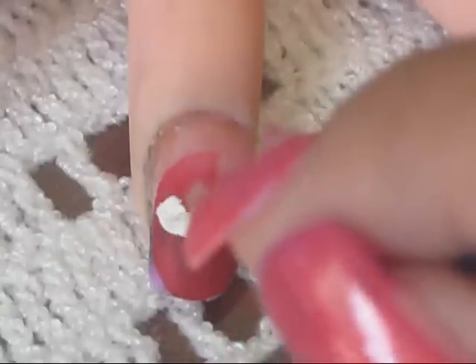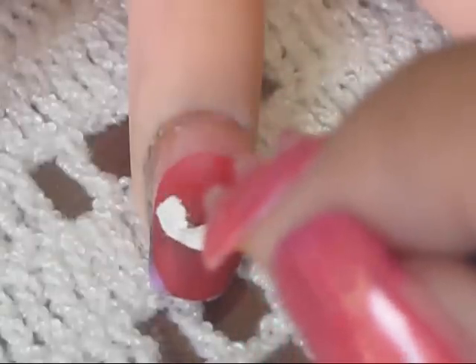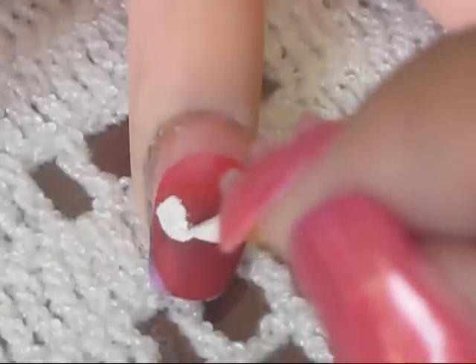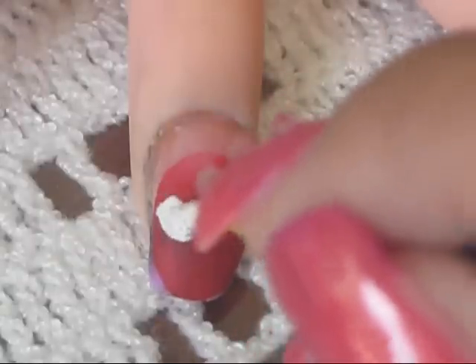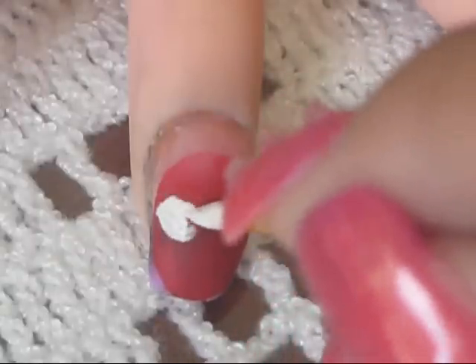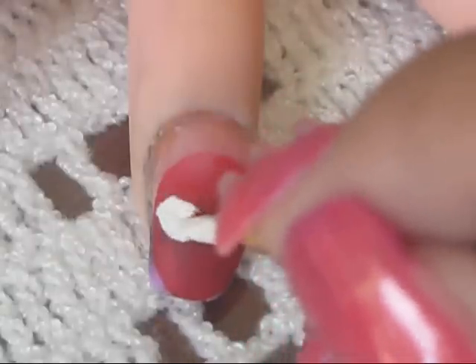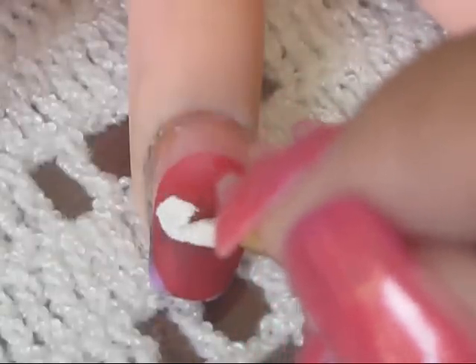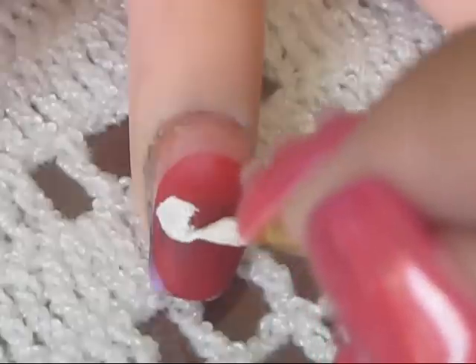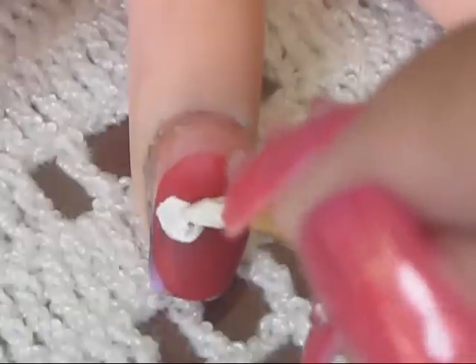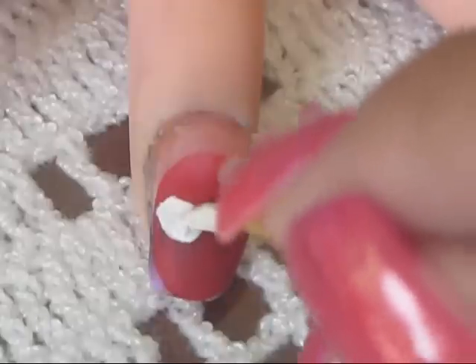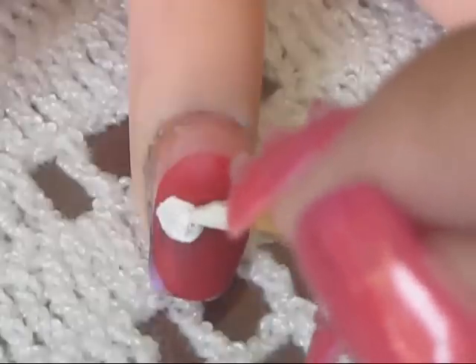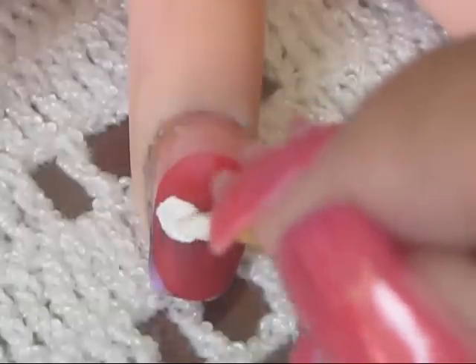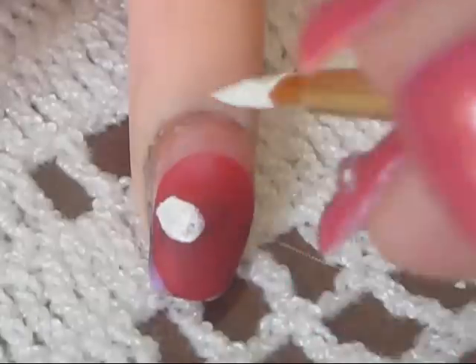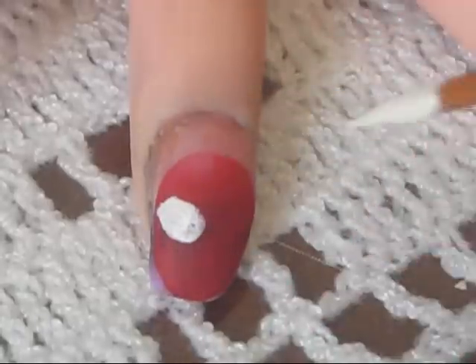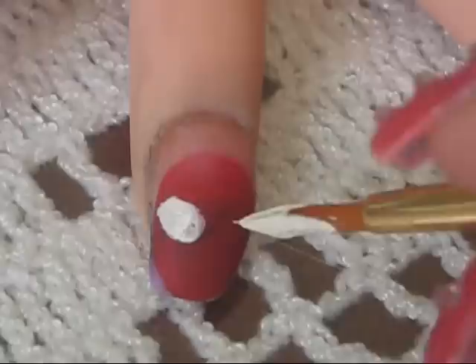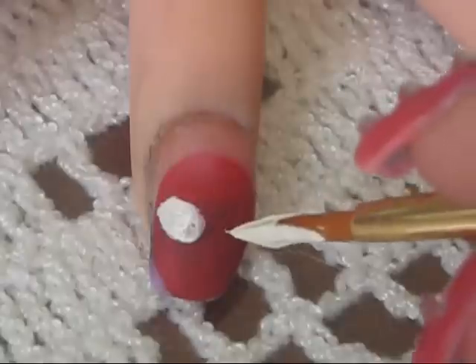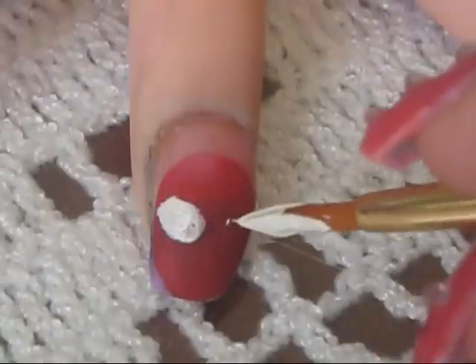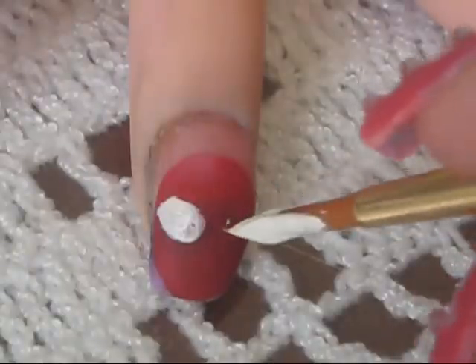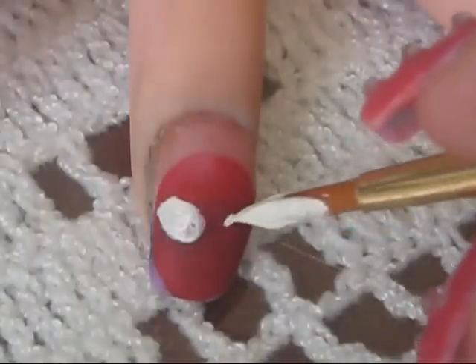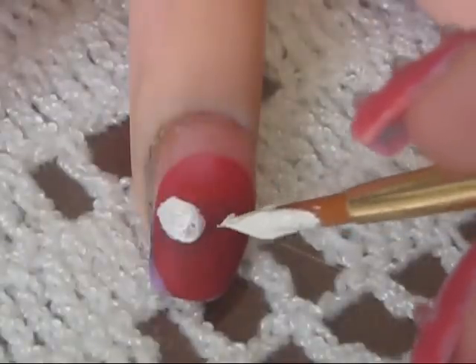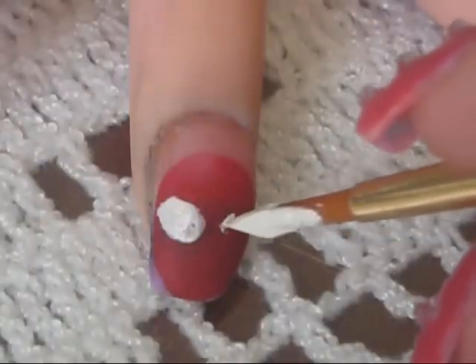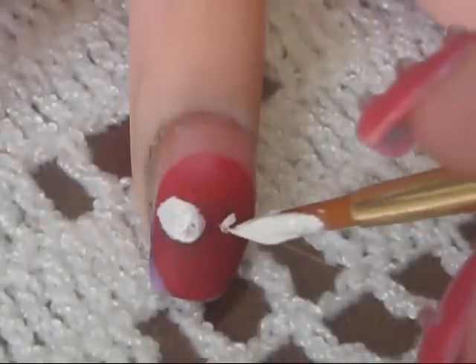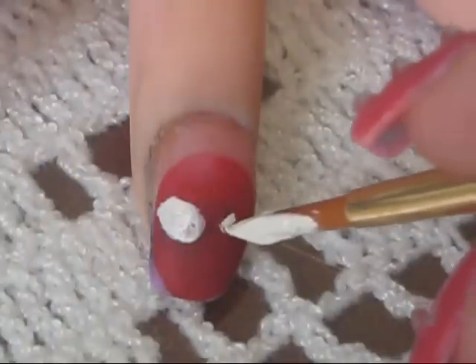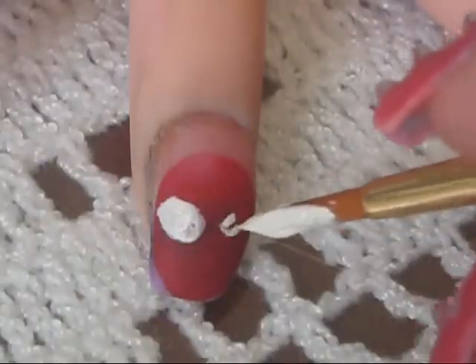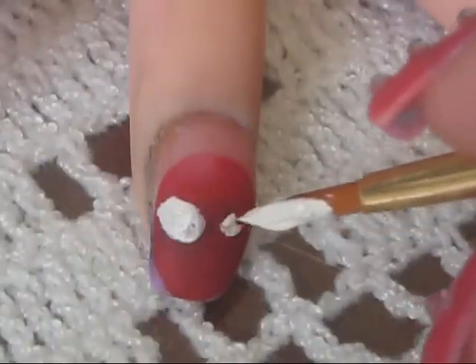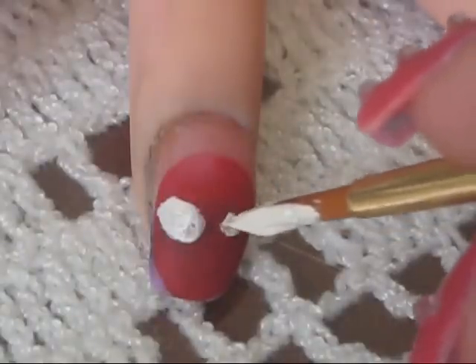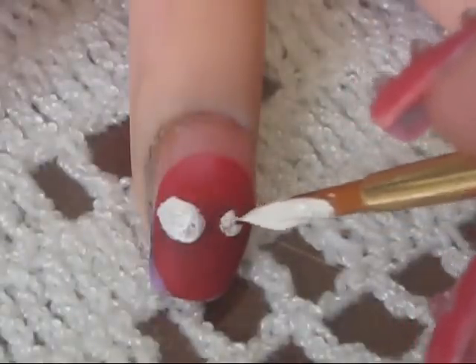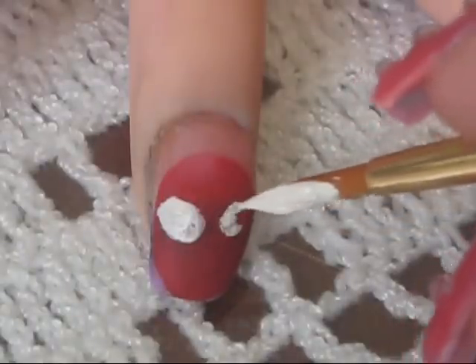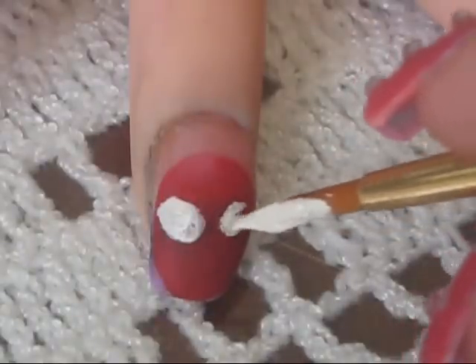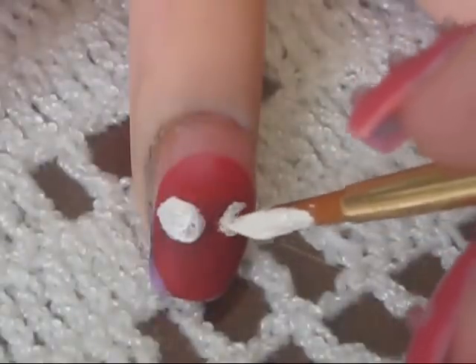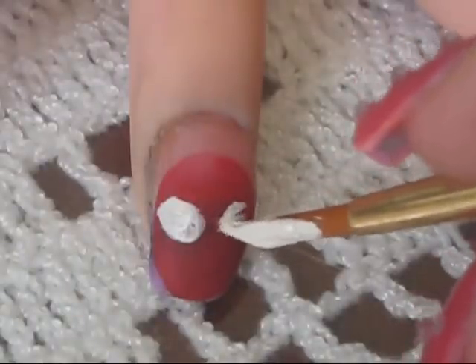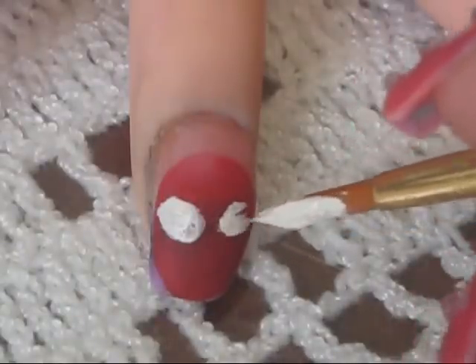Okay so we're going to begin adding the white eyes on Spiderman's face. It's really simple. I'm going to make them a bit rounded here. Just do the eyes and you're good.